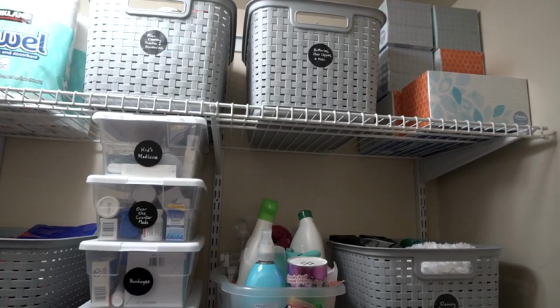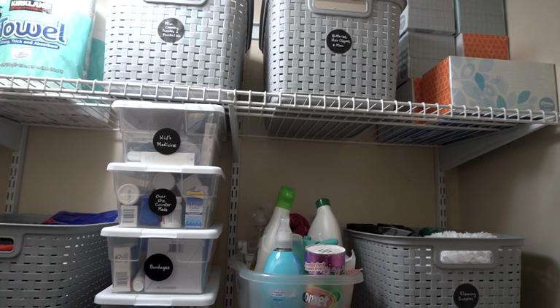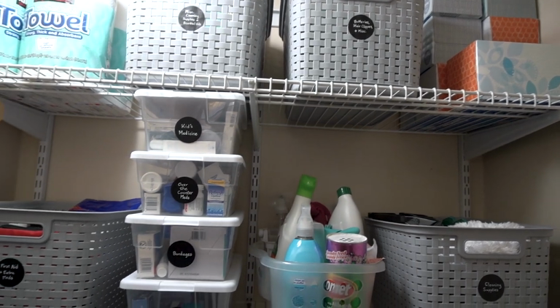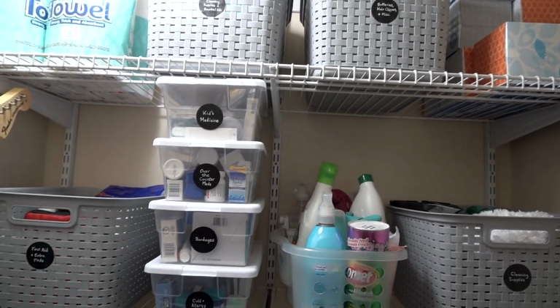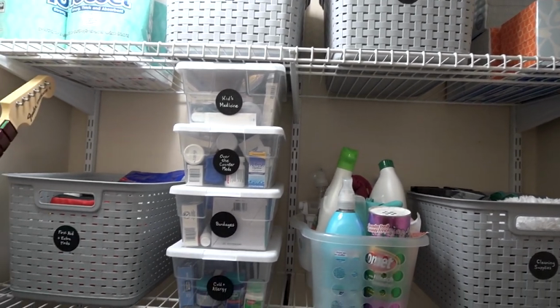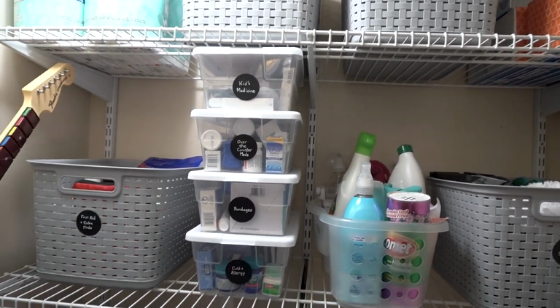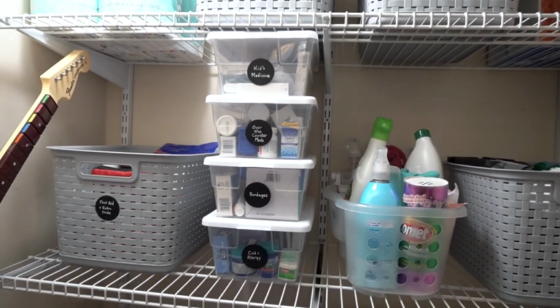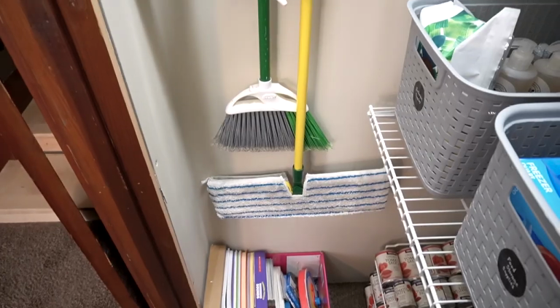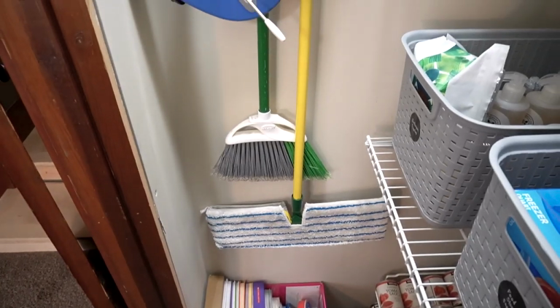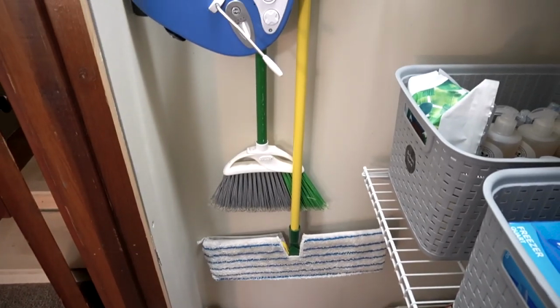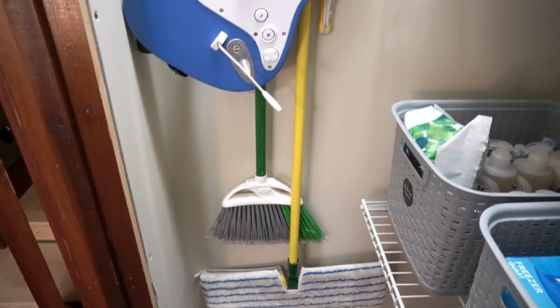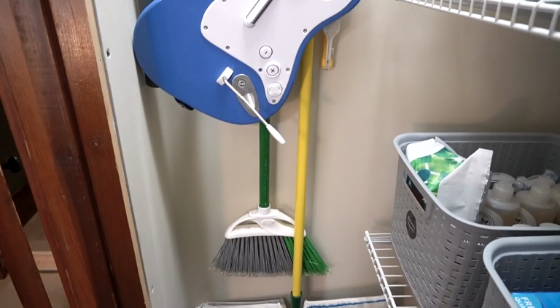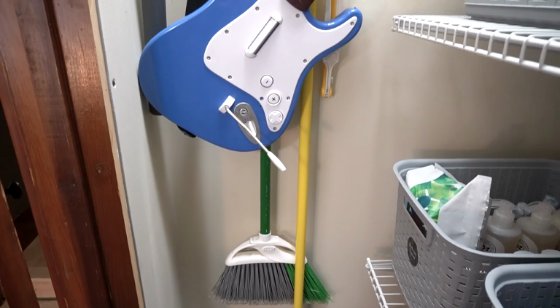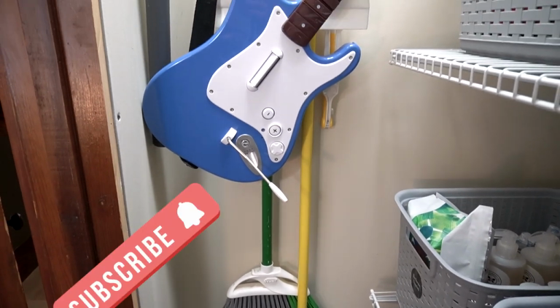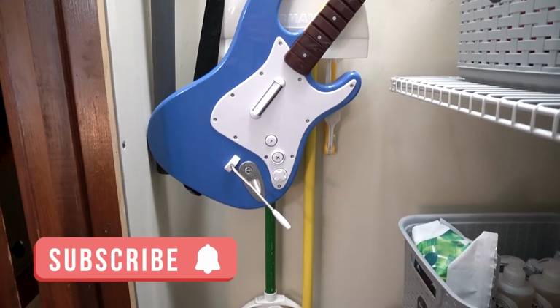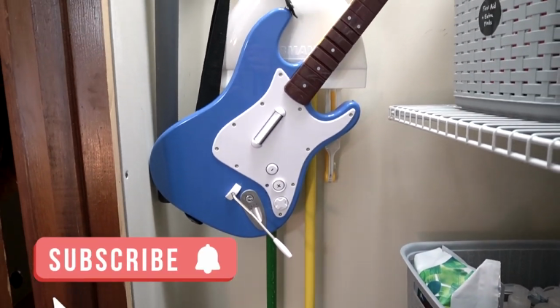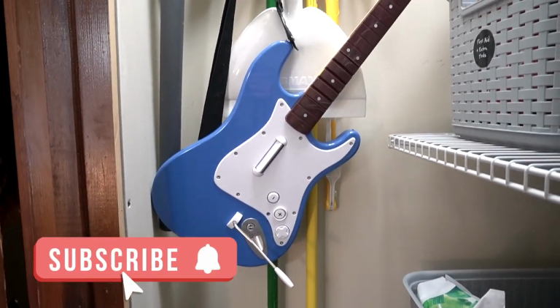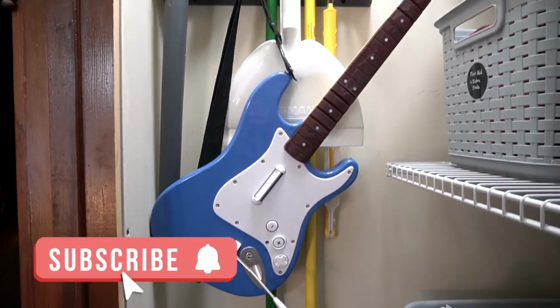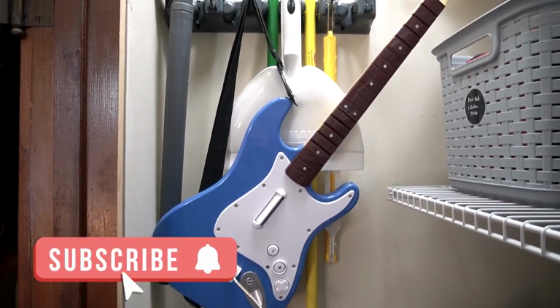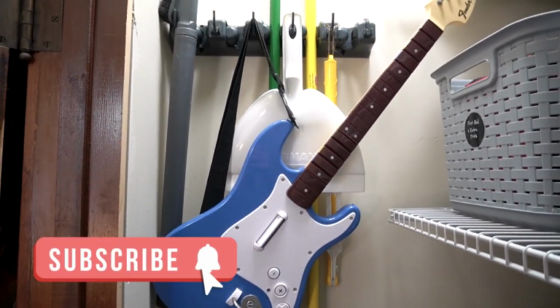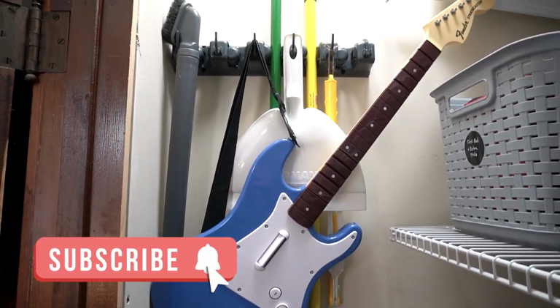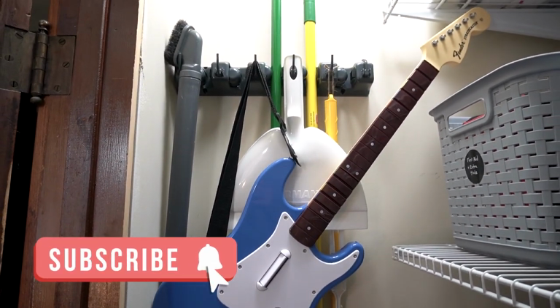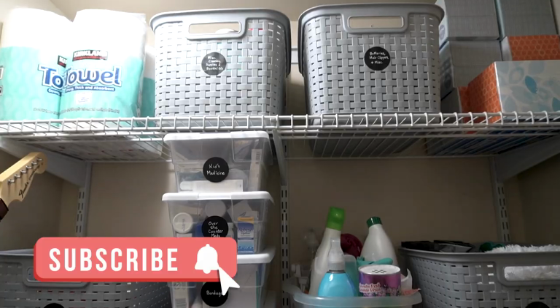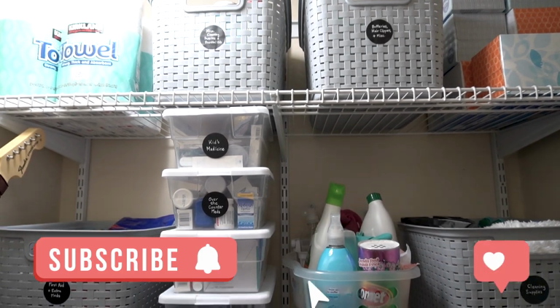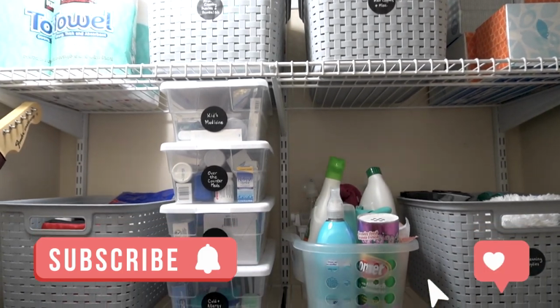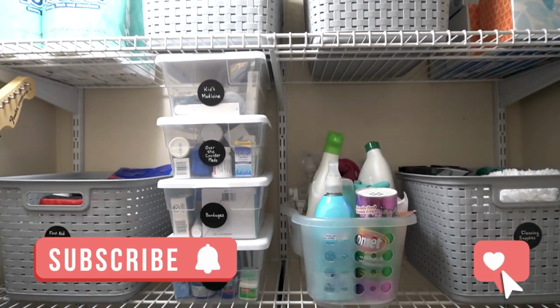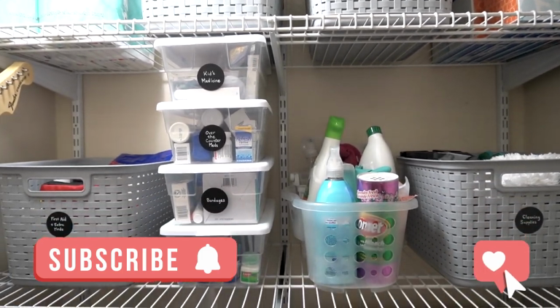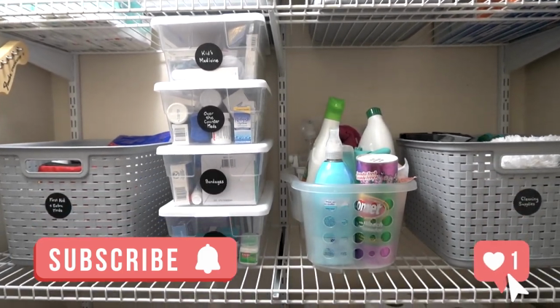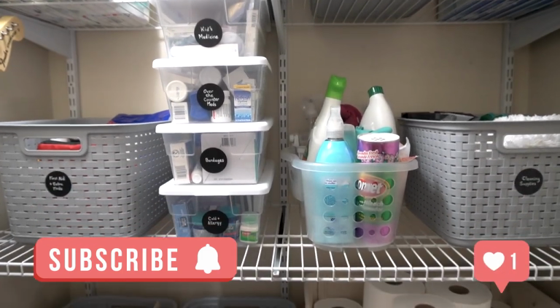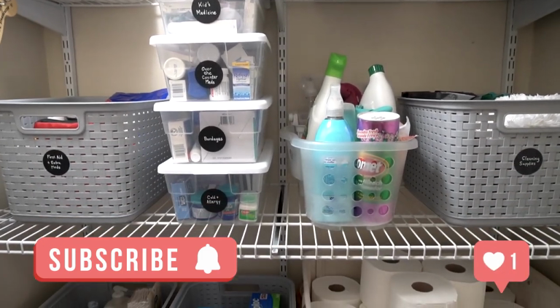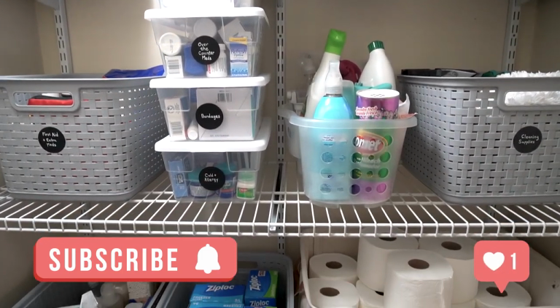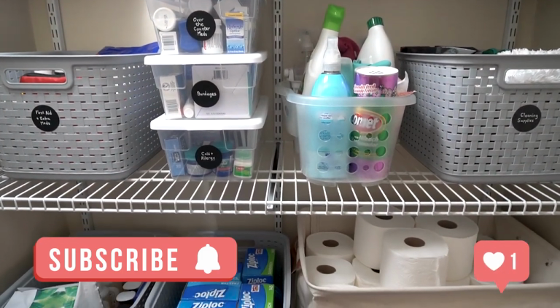I hope this video has inspired you to organize and declutter your own home. Let me know by giving this video a like and leaving a comment down below. Thanks so much for watching and don't forget to subscribe — I'll see you in the next video.